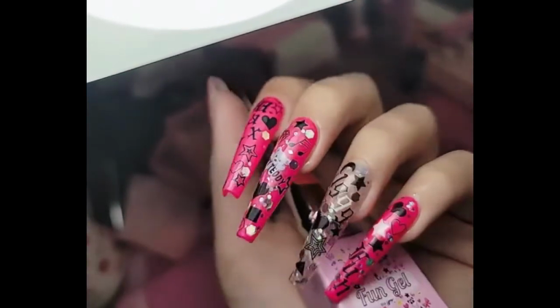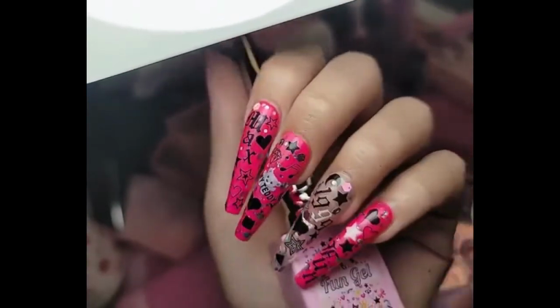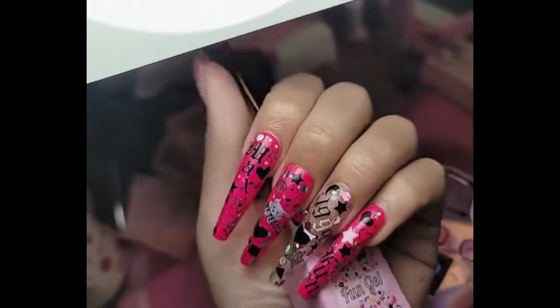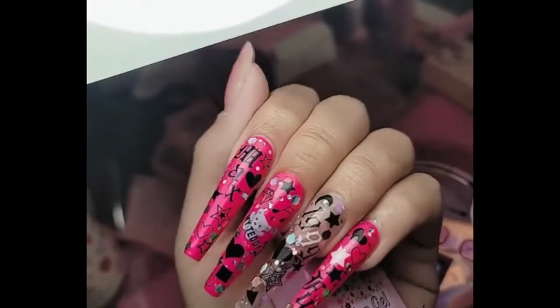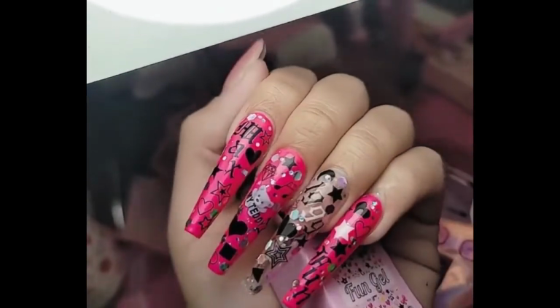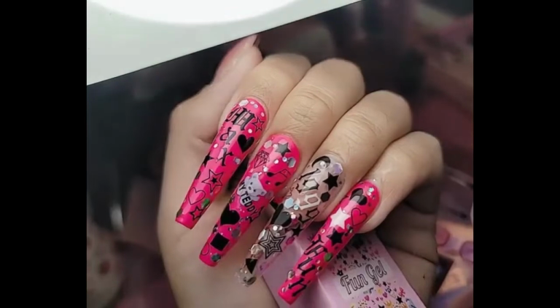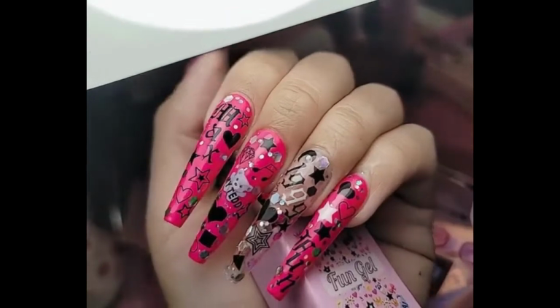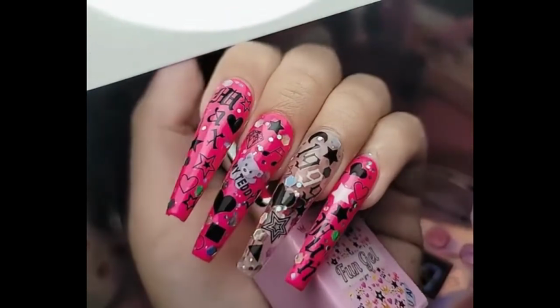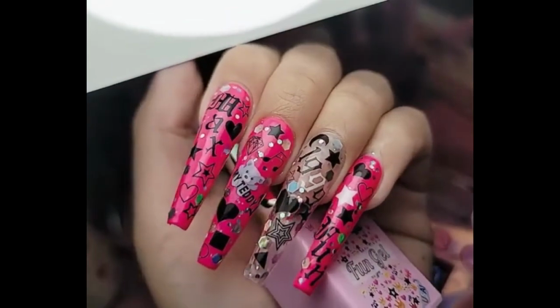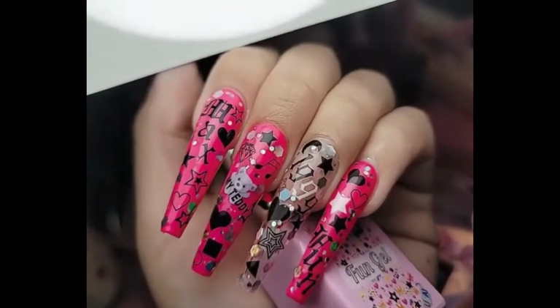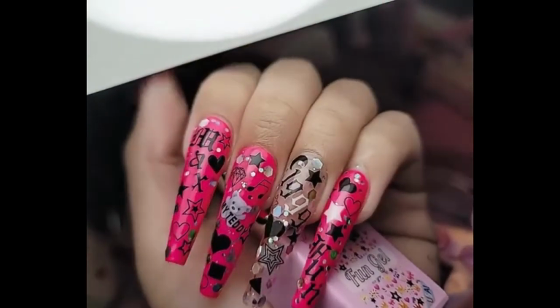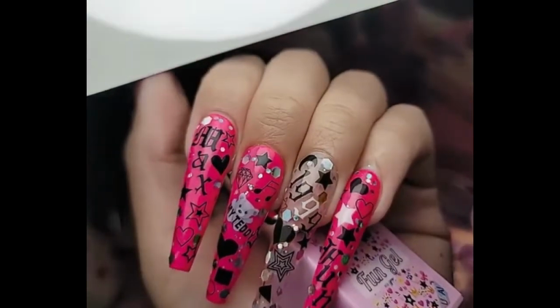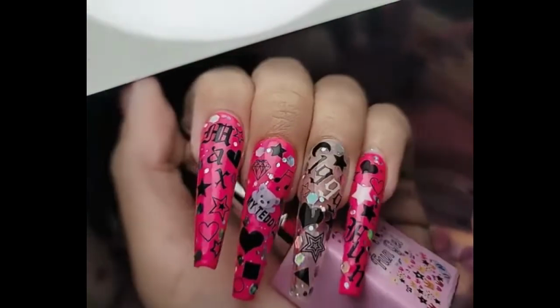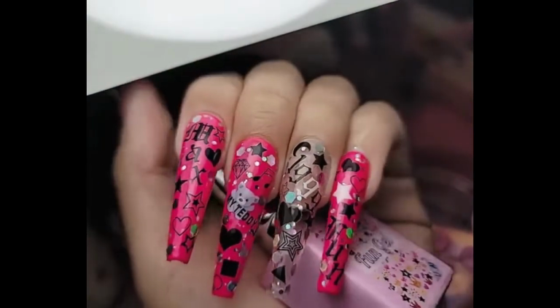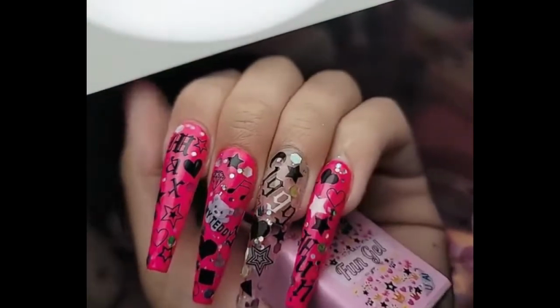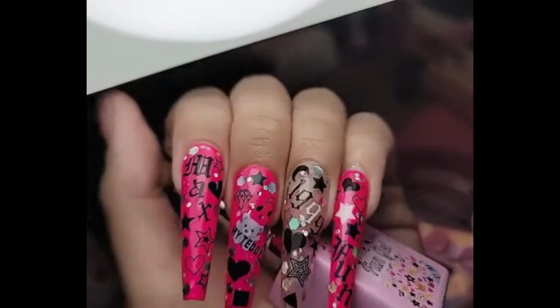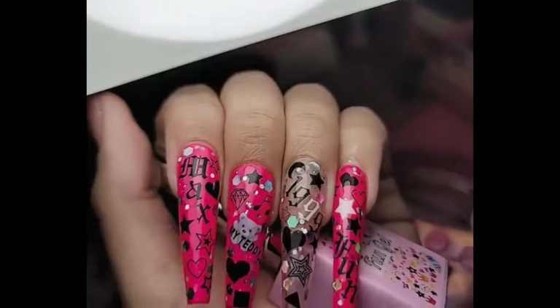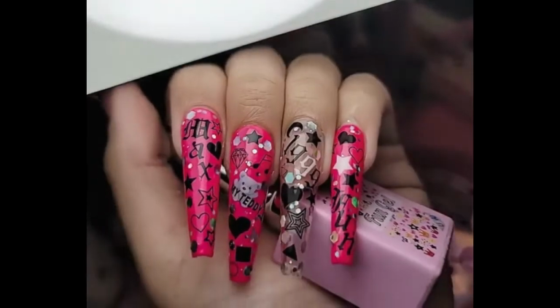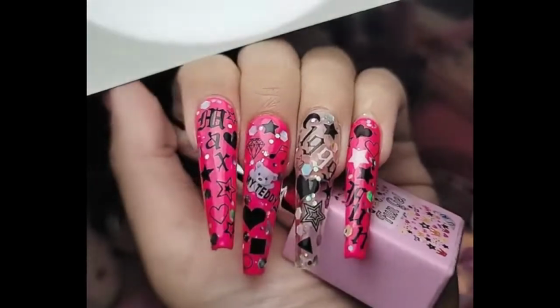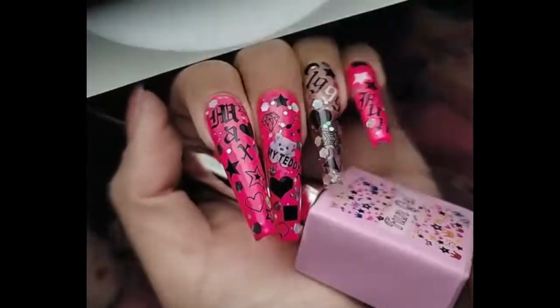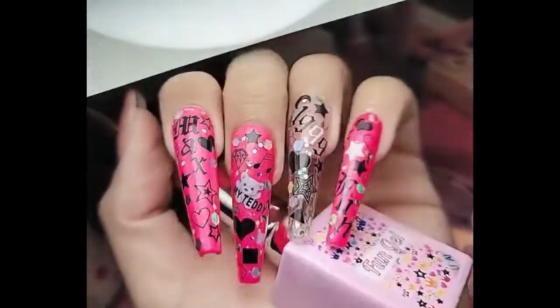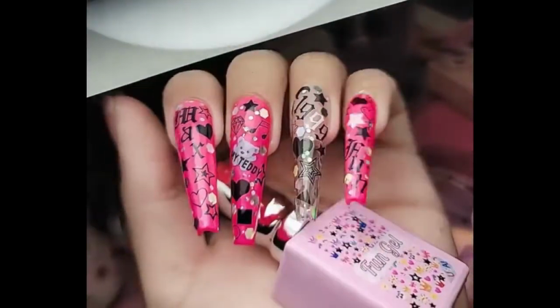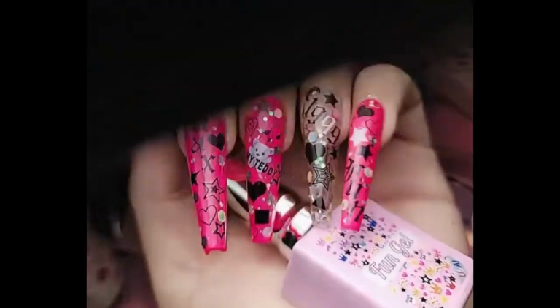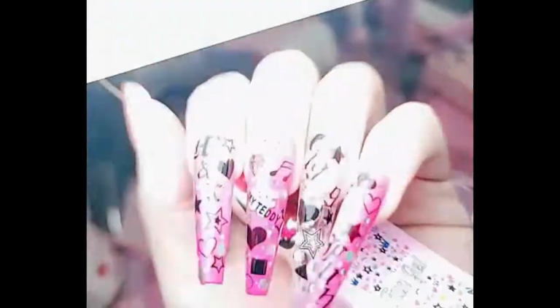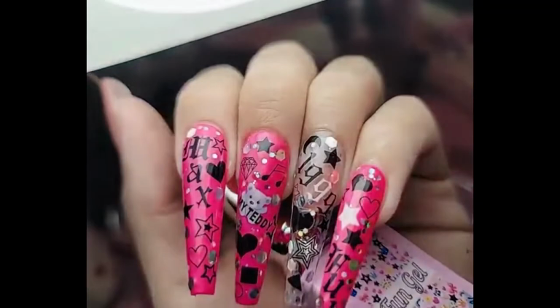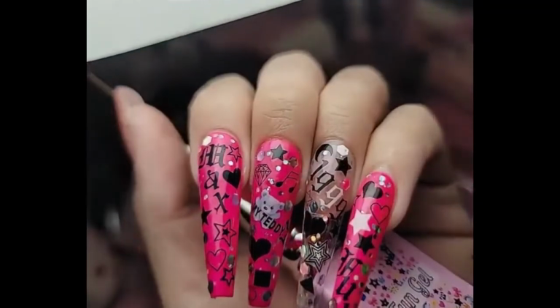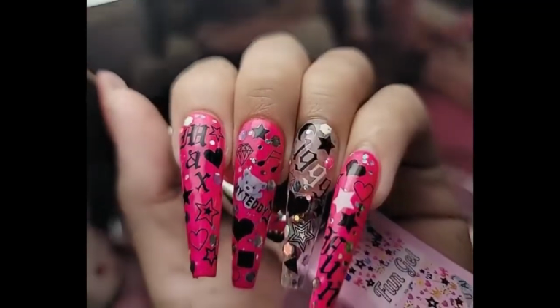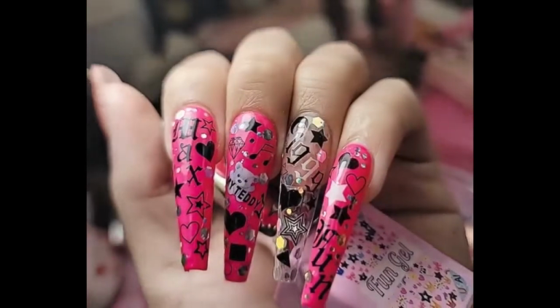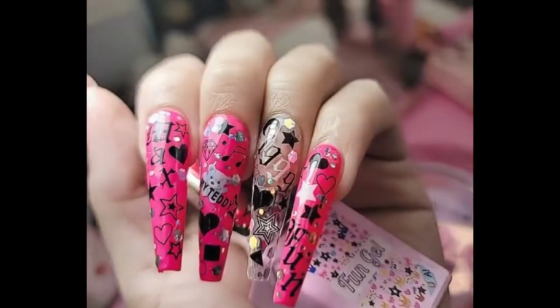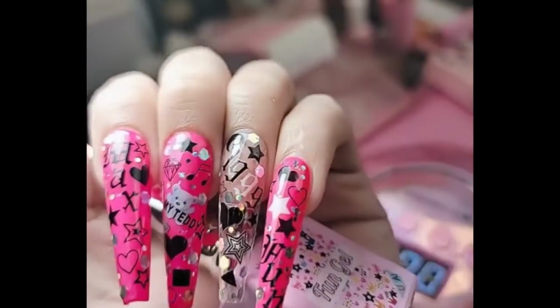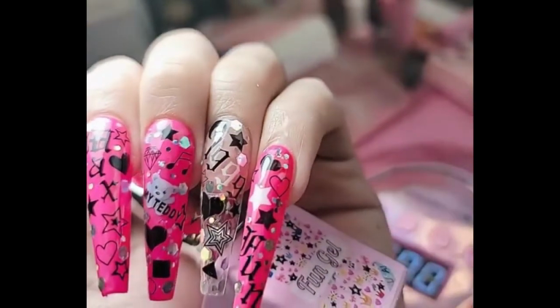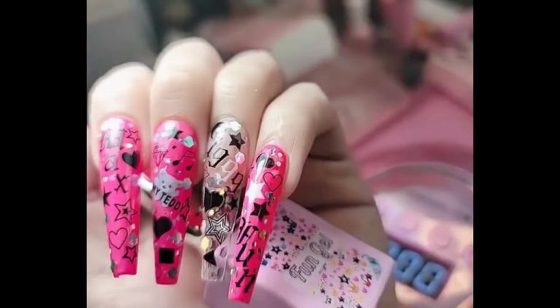Everything is so beautiful. I love you all so so much. Thank you for choosing inolcouture.com as your number one nail product in the universe, and I will see you guys in the next live video.